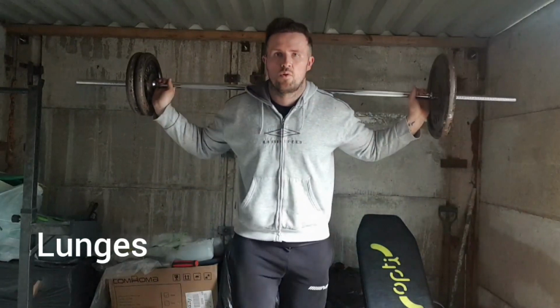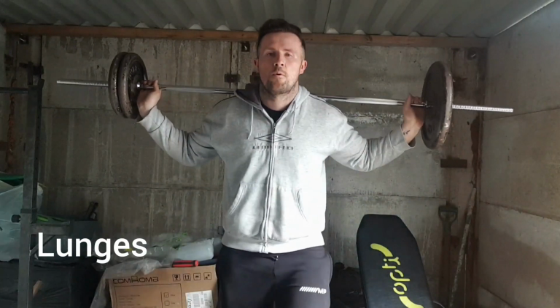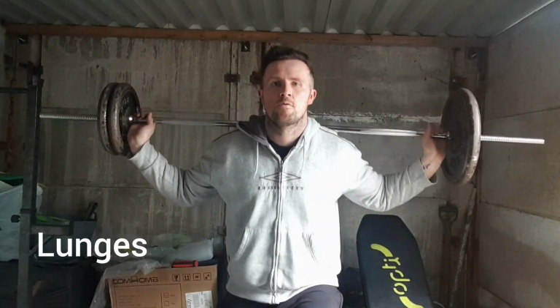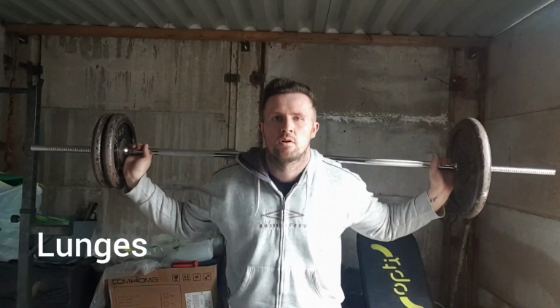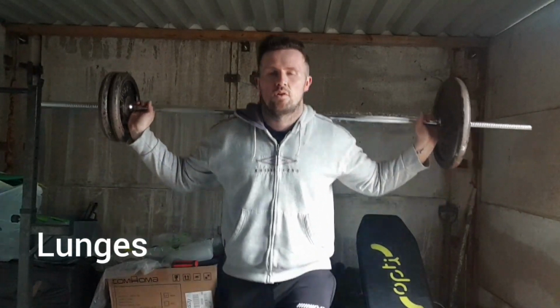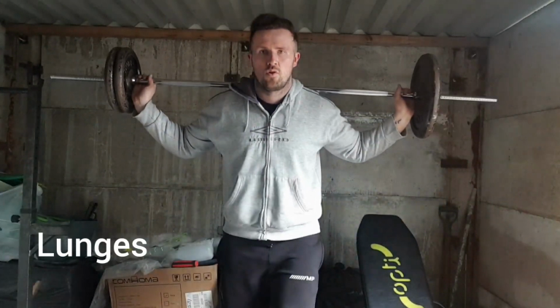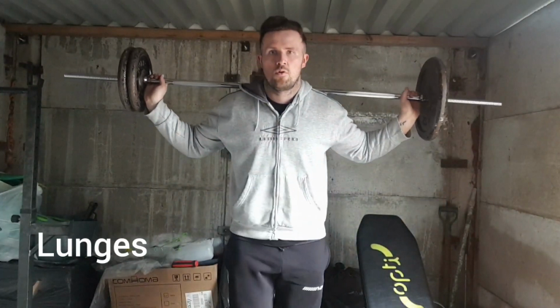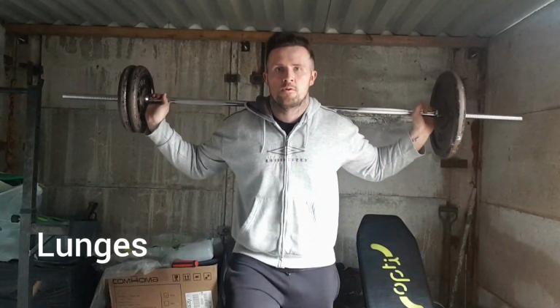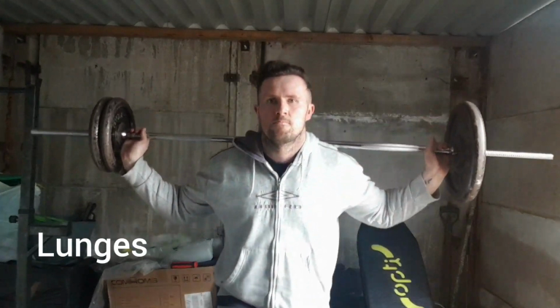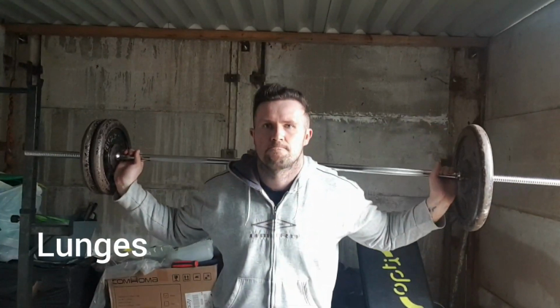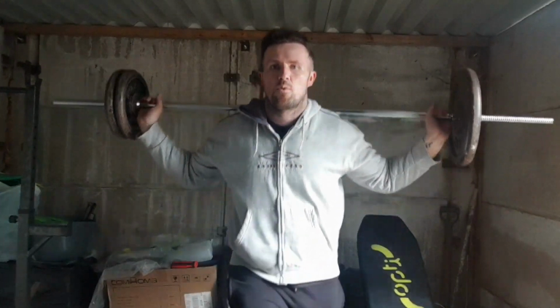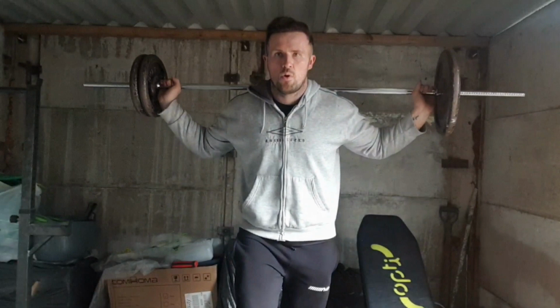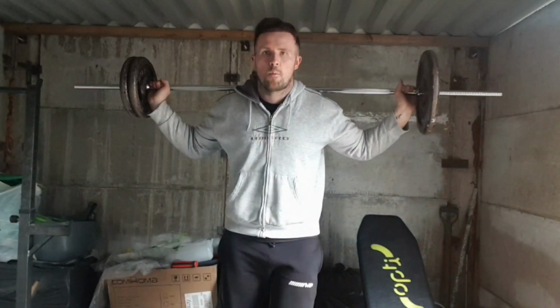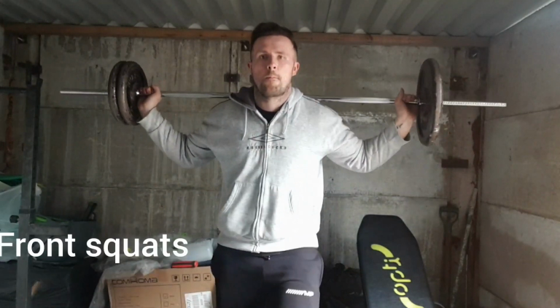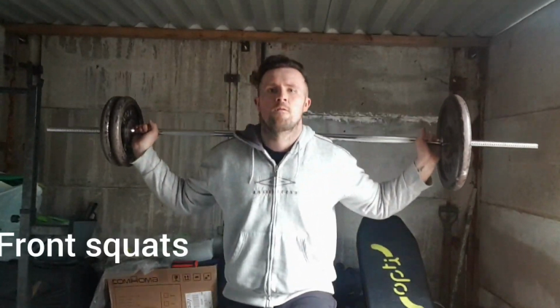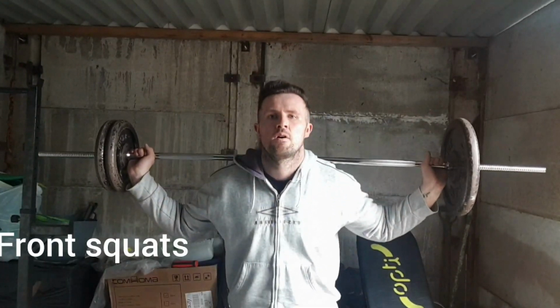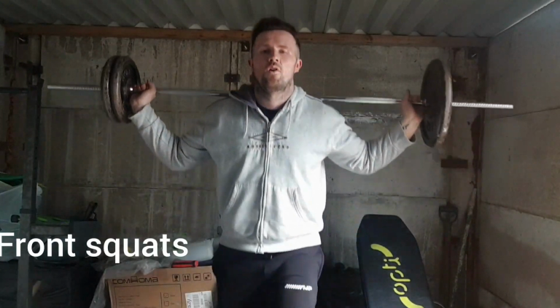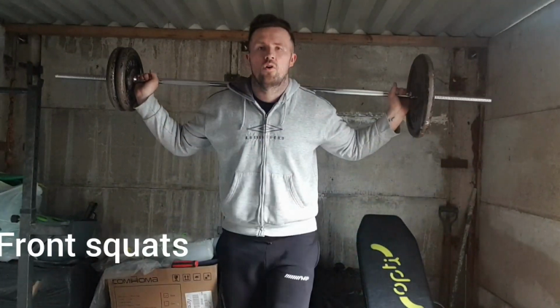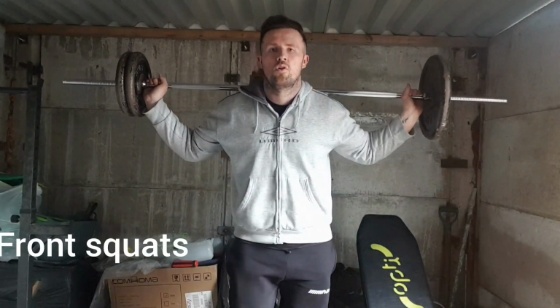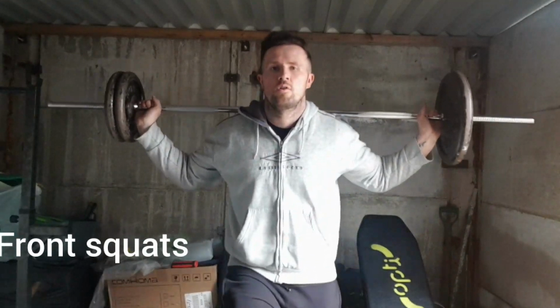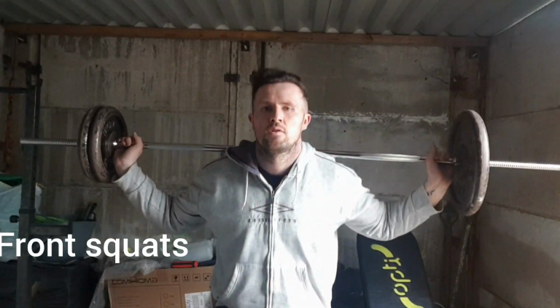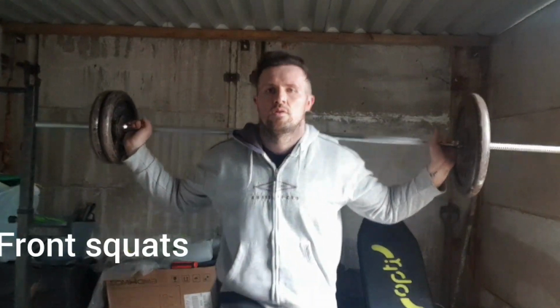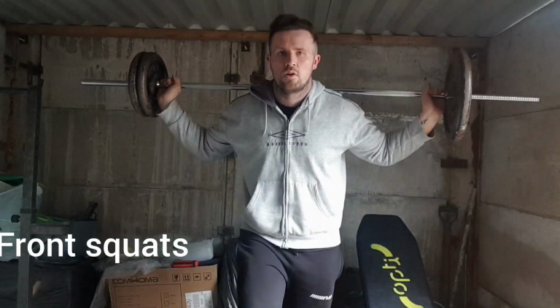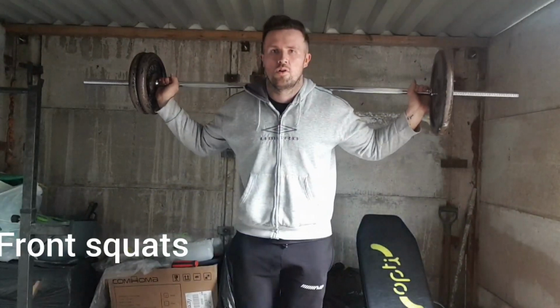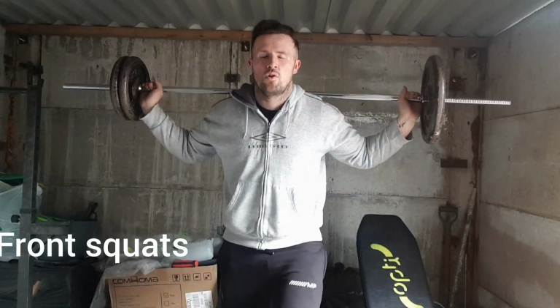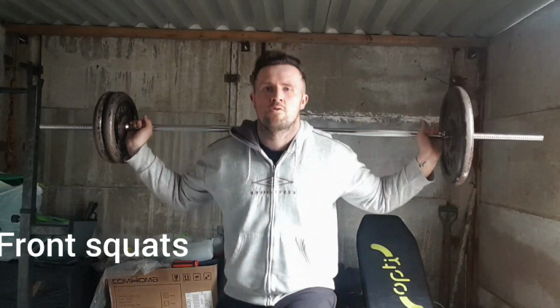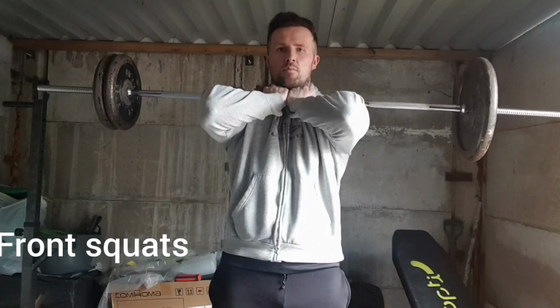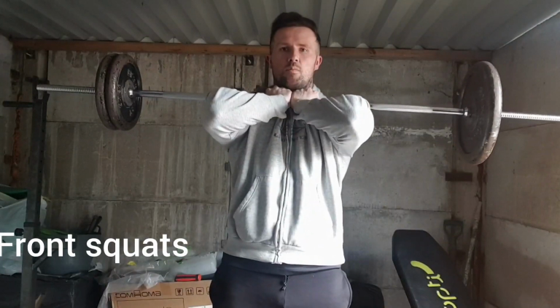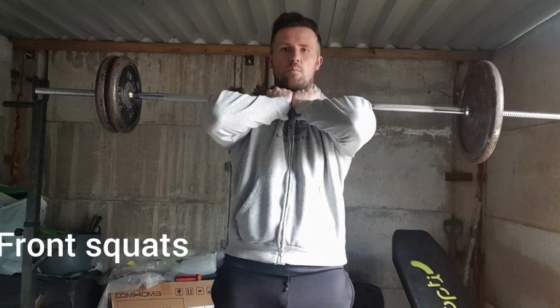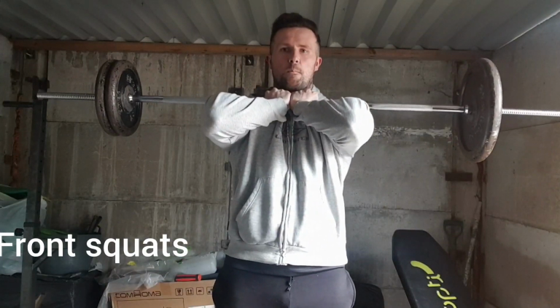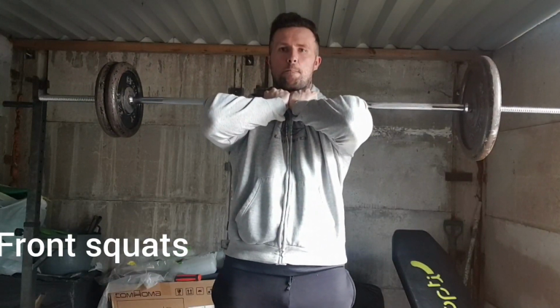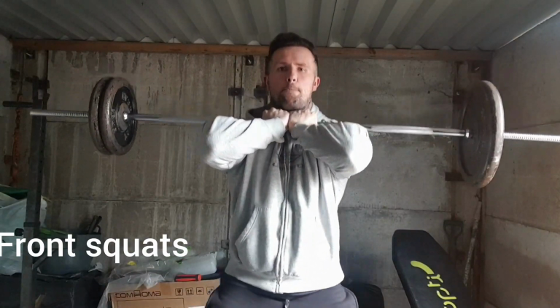Moving on to the barbell, the first barbell leg exercise we've got is the lunges, placing the barbell on your back and lunging forwards and backwards. The only difference with a barbell is you can go slightly heavier compared to the dumbbells.